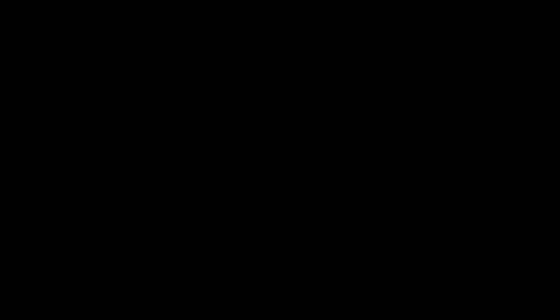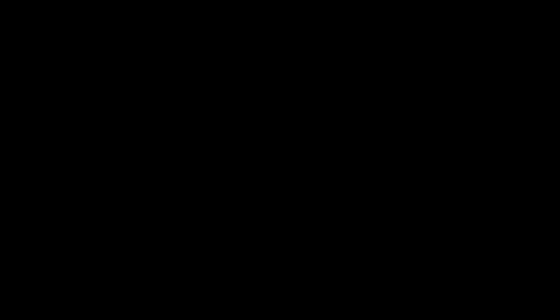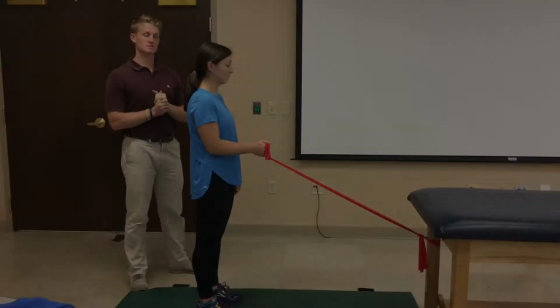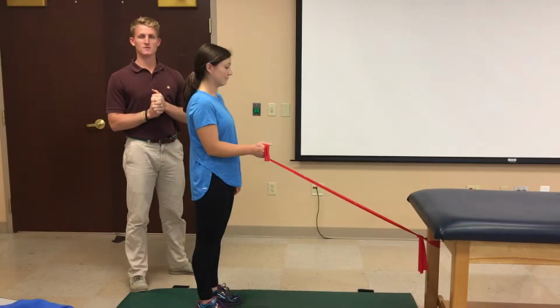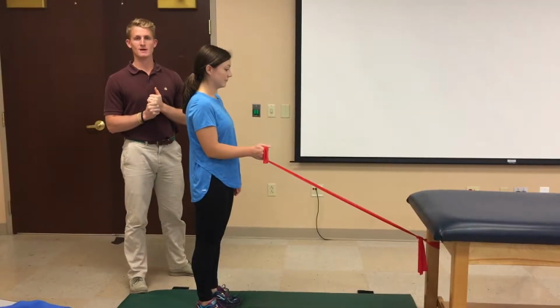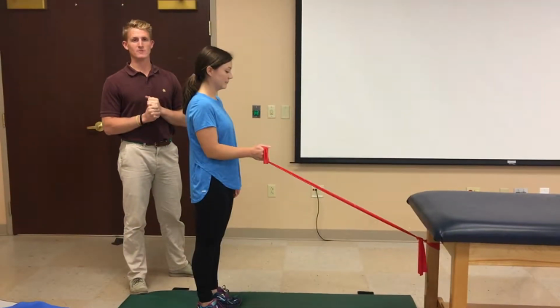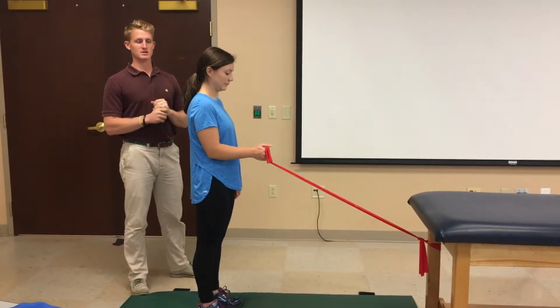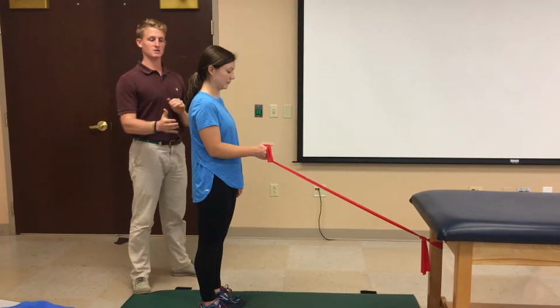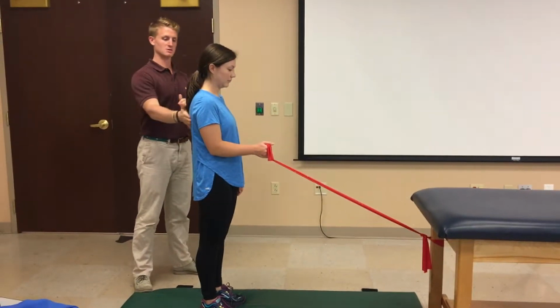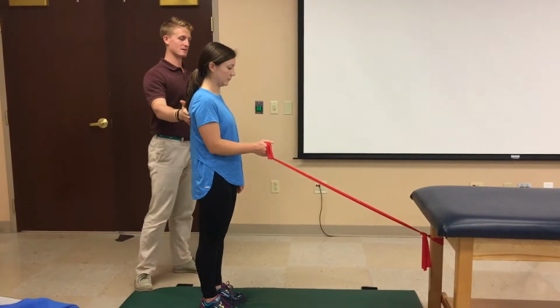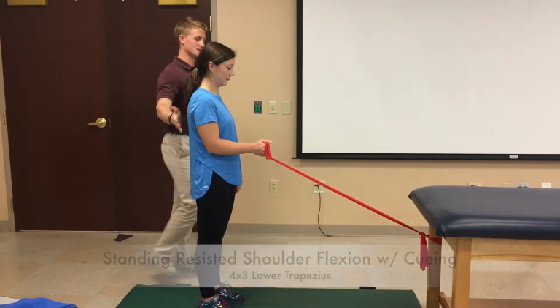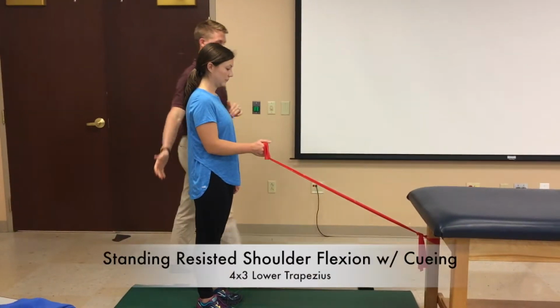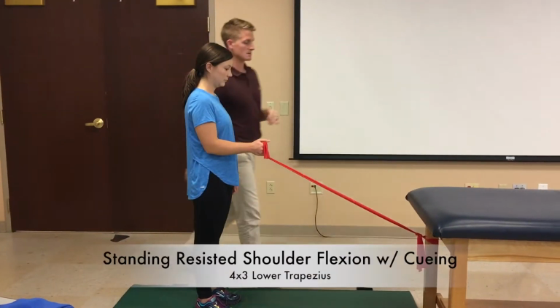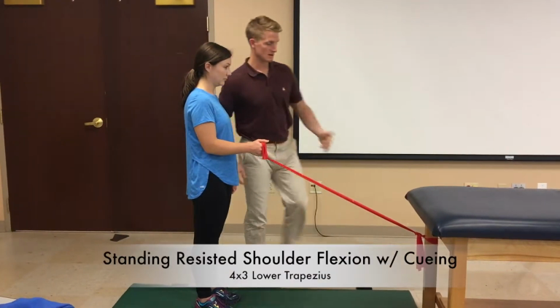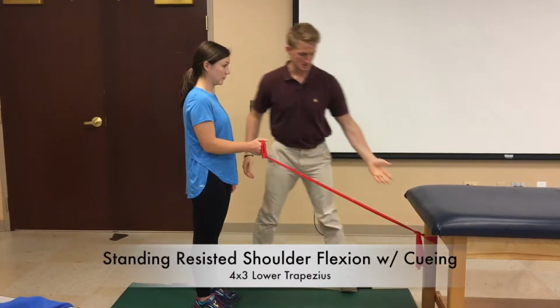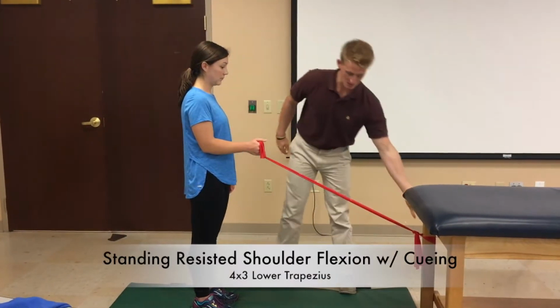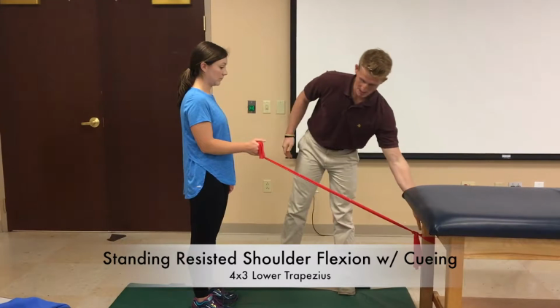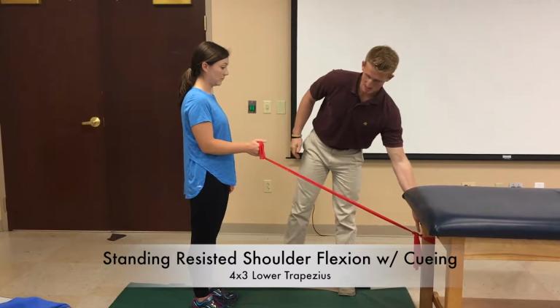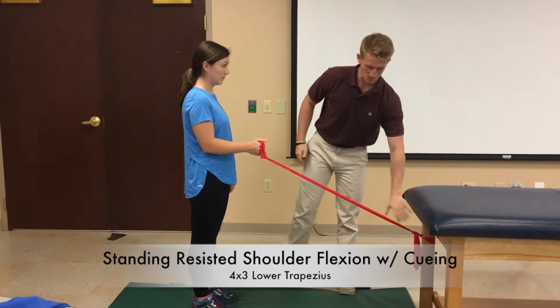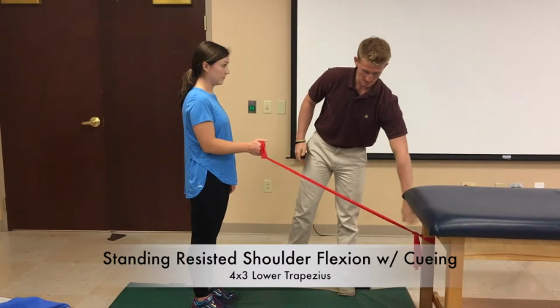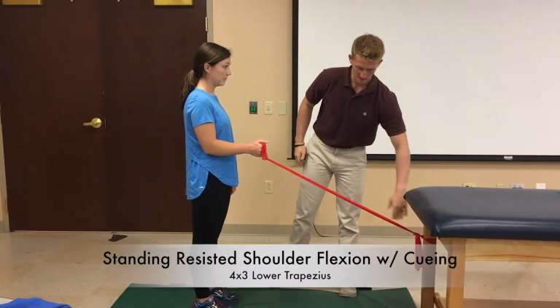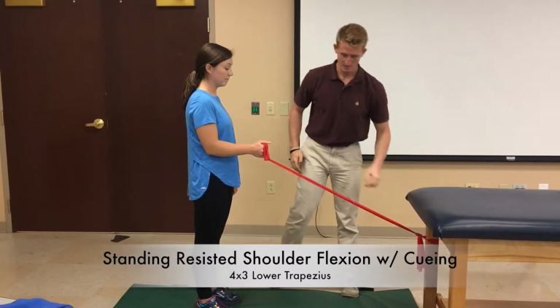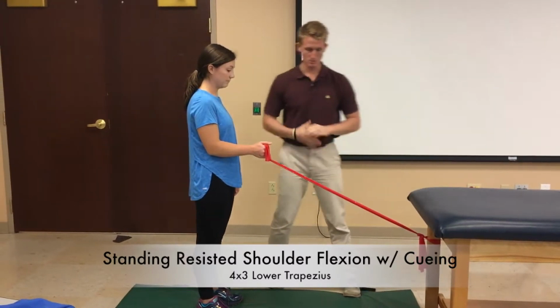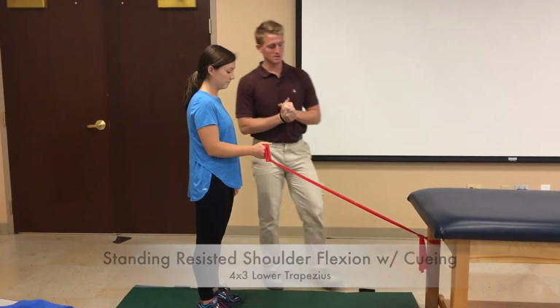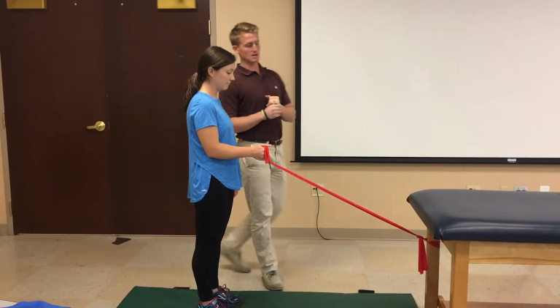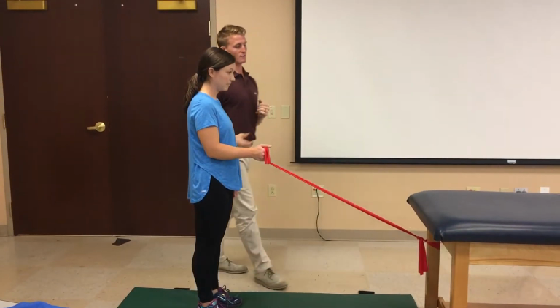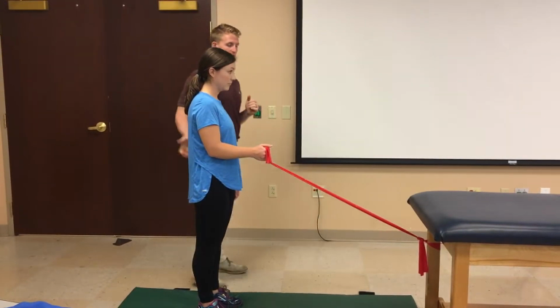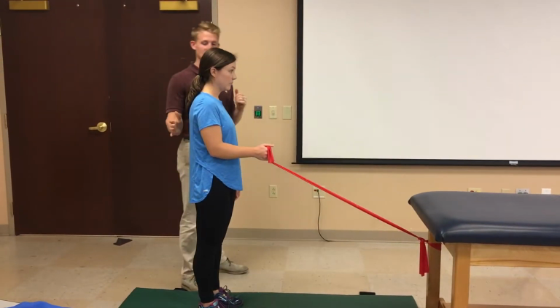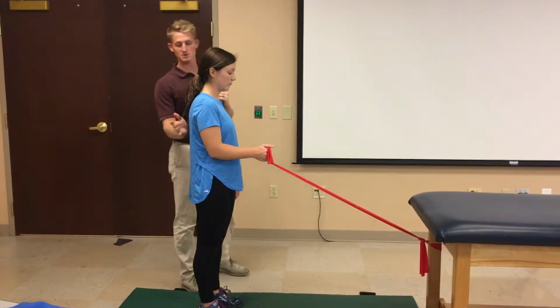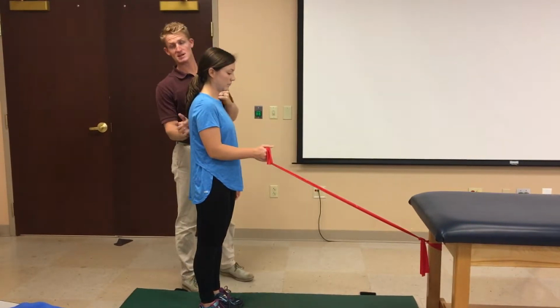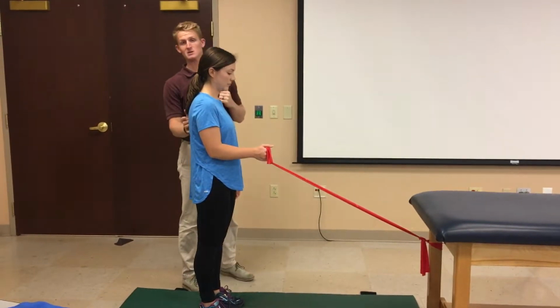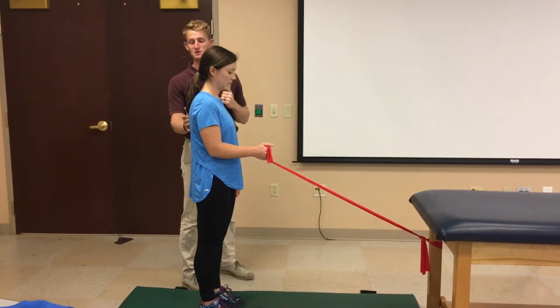This is going to be a 4x3 progression of our lower trap exercises. You should attach your band here to the leg of a table. For feedback, I'm going to be using tactile cueing.